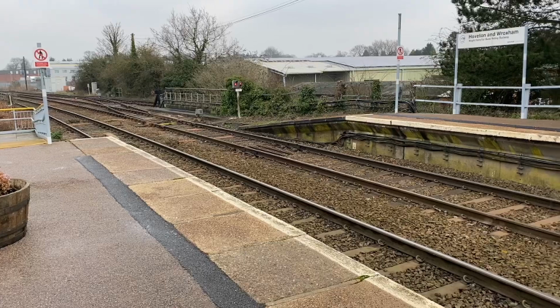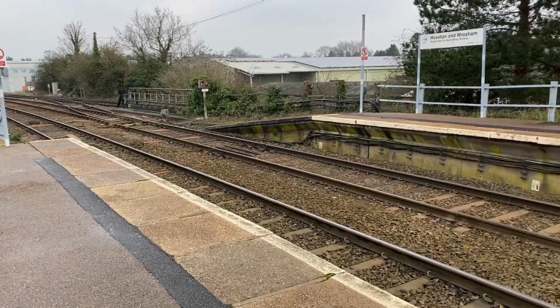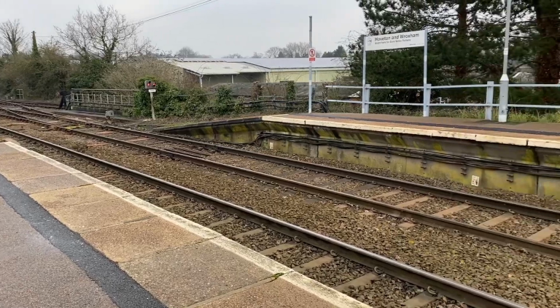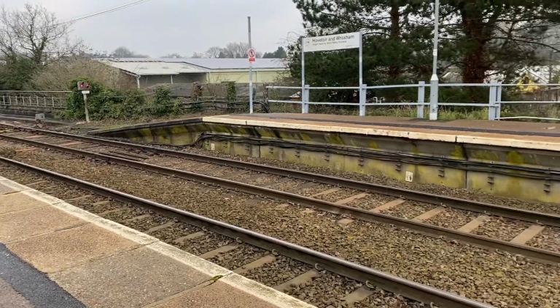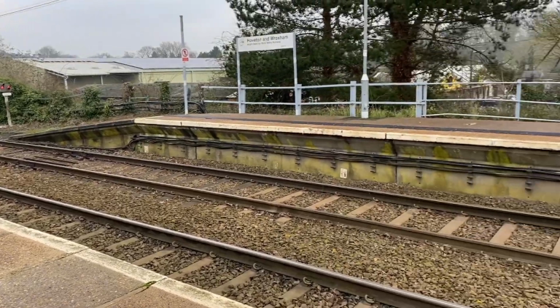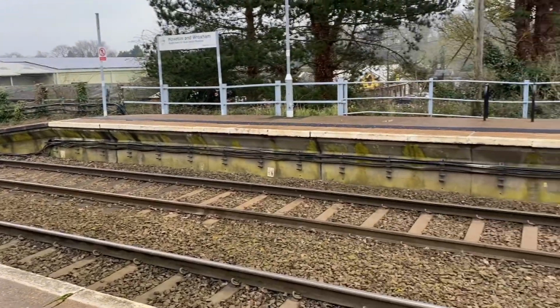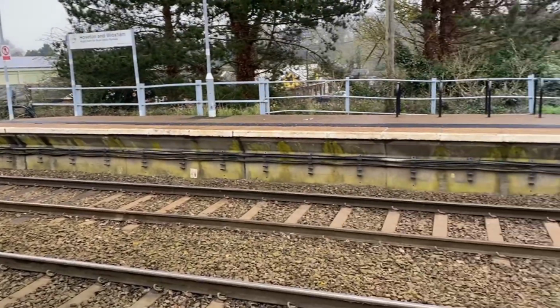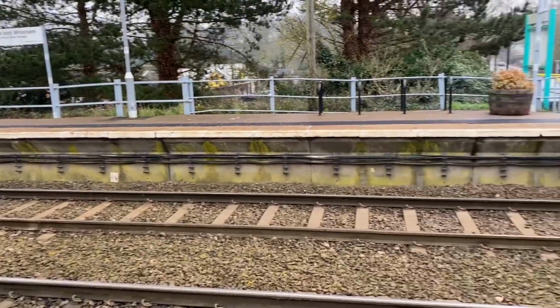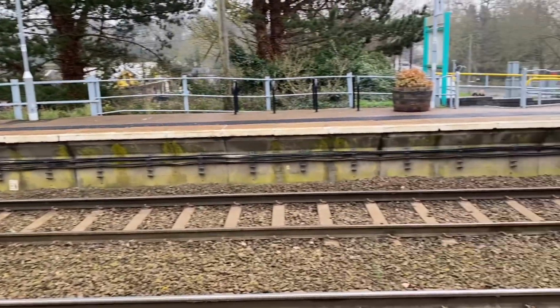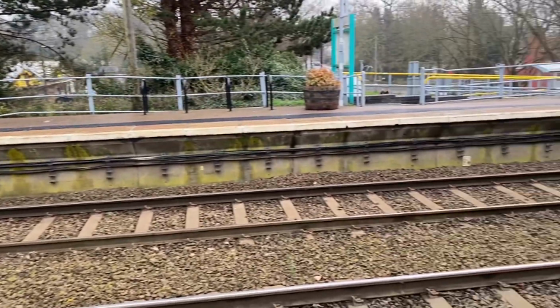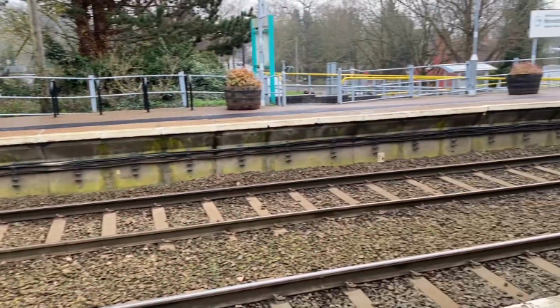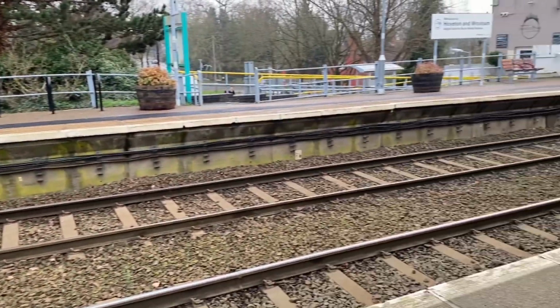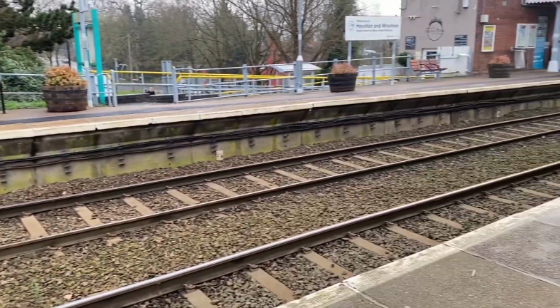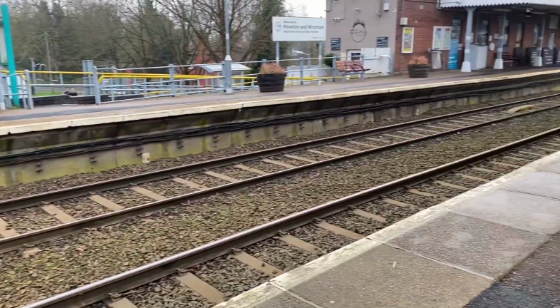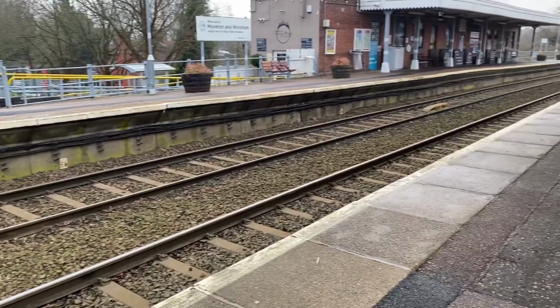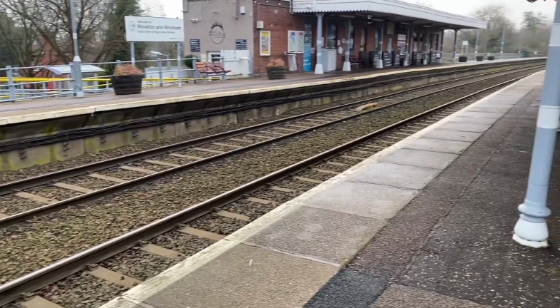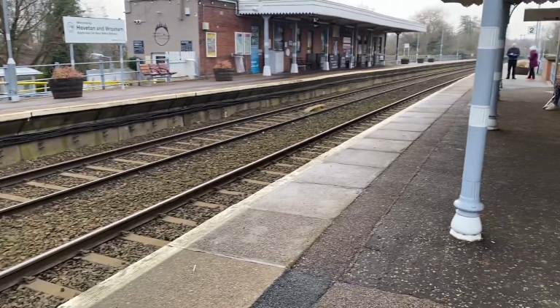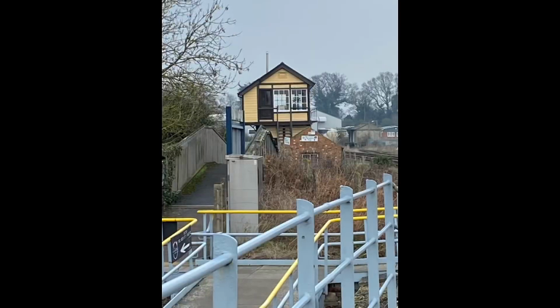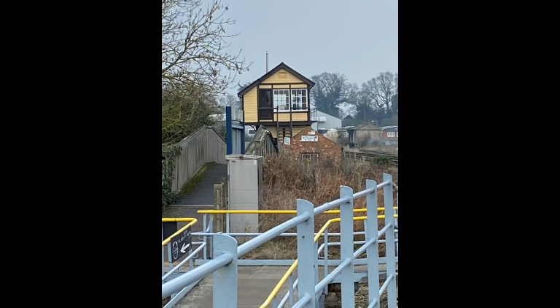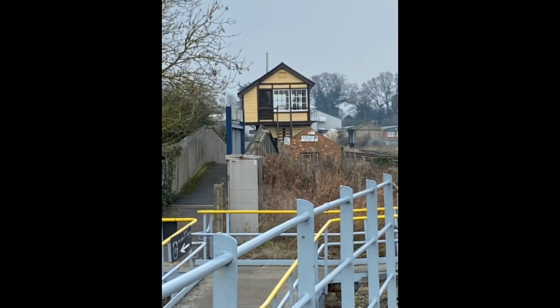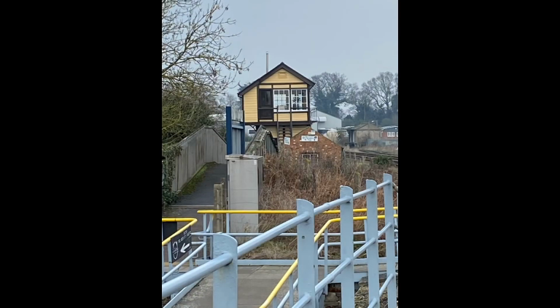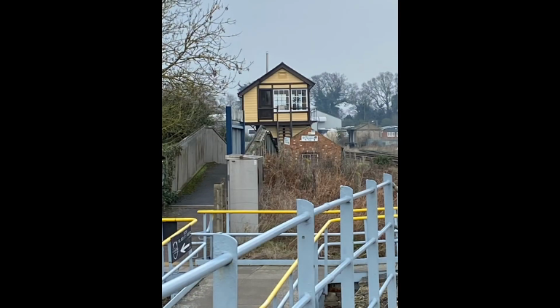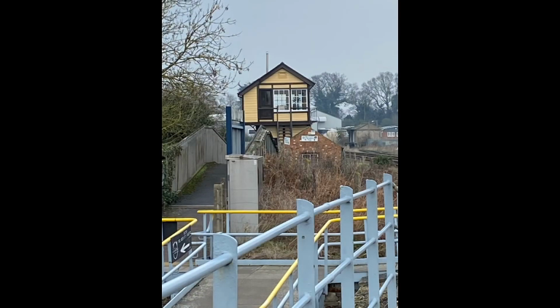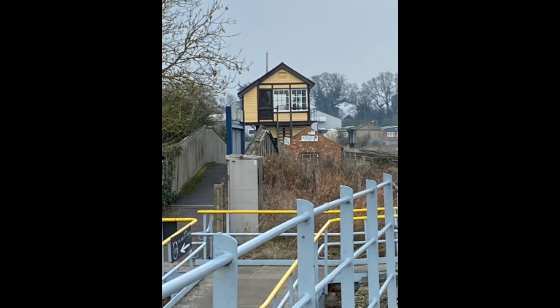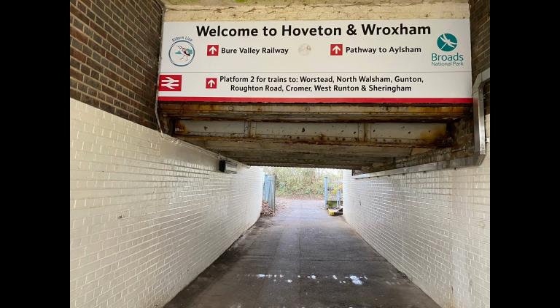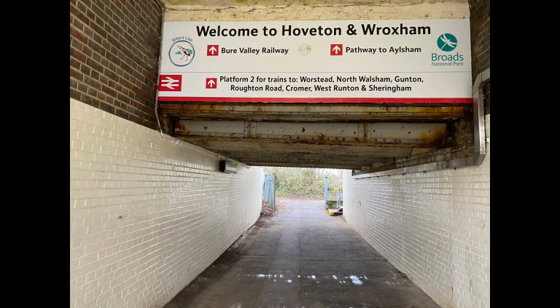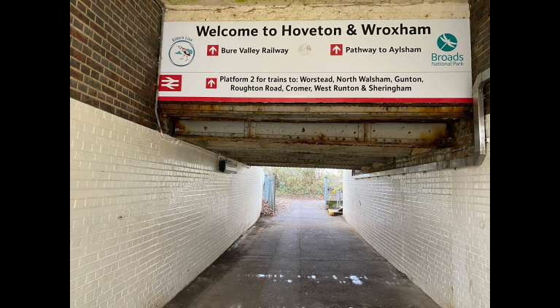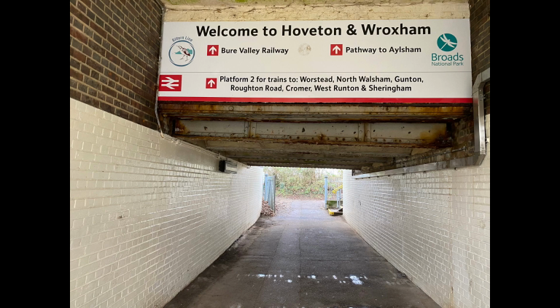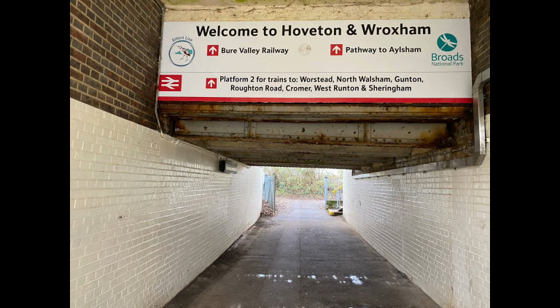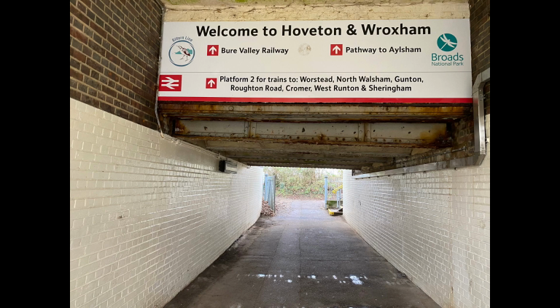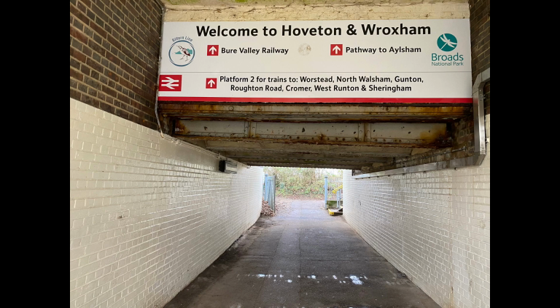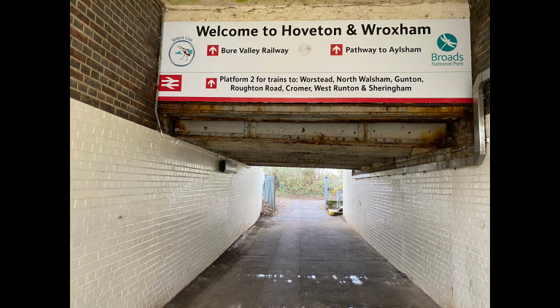Welcome back to Beck's Trains and Transports, where I catch a Stadler Flirt on its way to Sheringham. I am at Roxham Station. Here is the signal box that is still here today. Did you know you pass under the train track to get to the other platform?